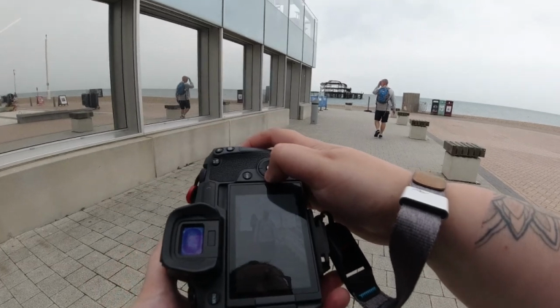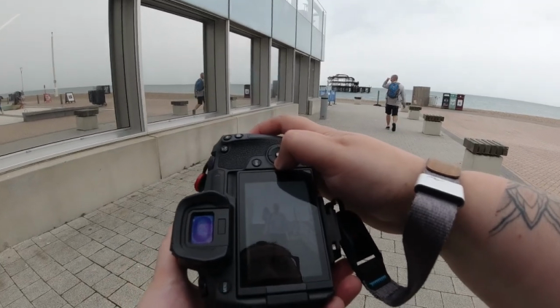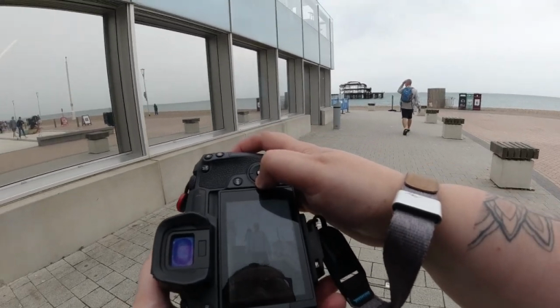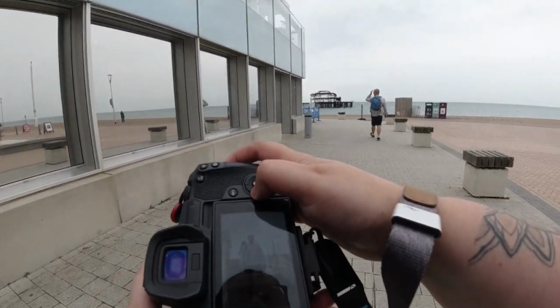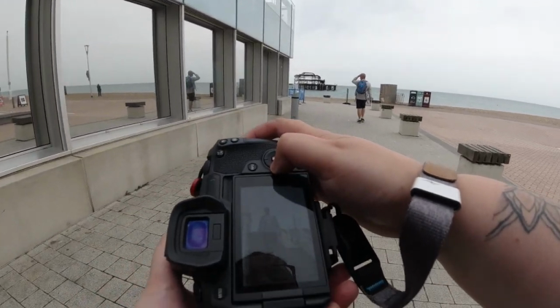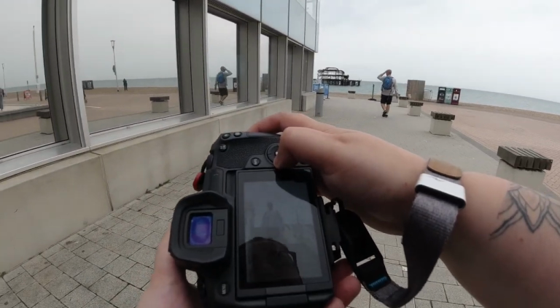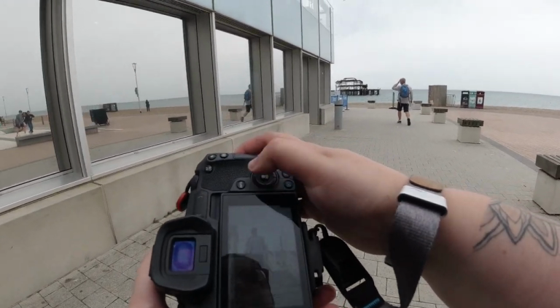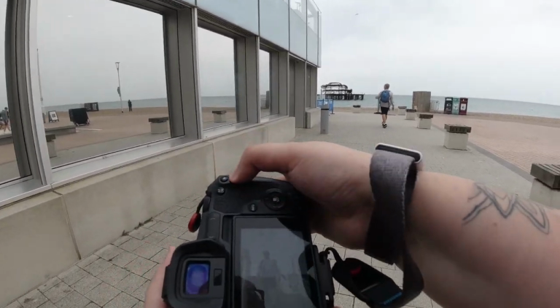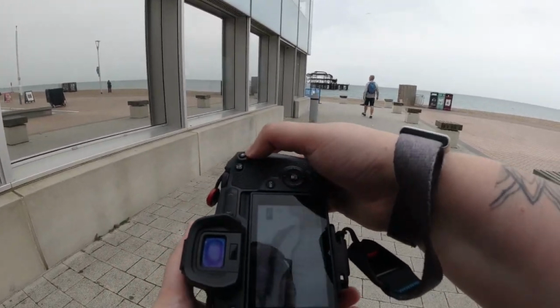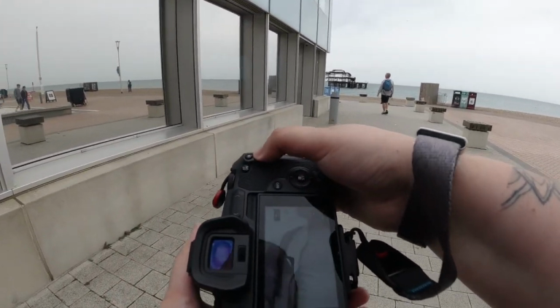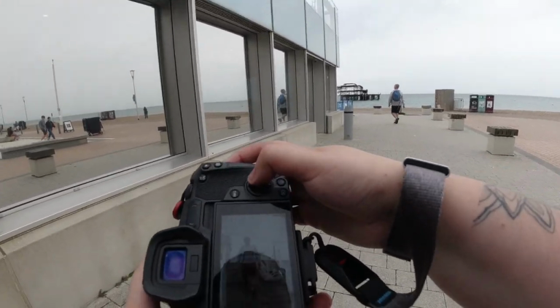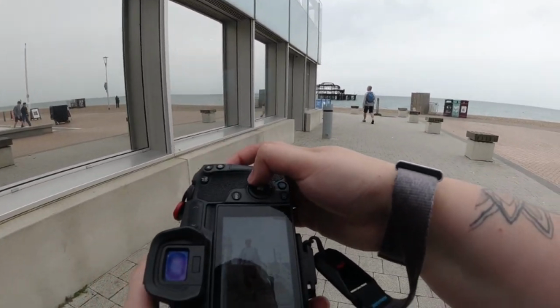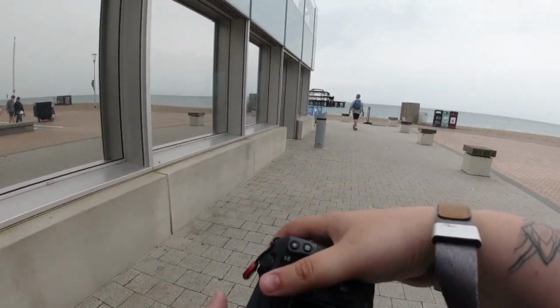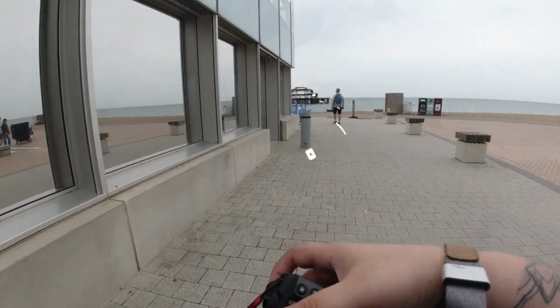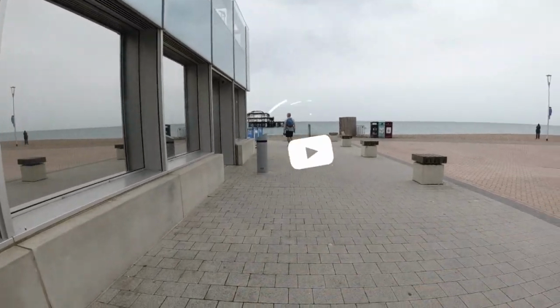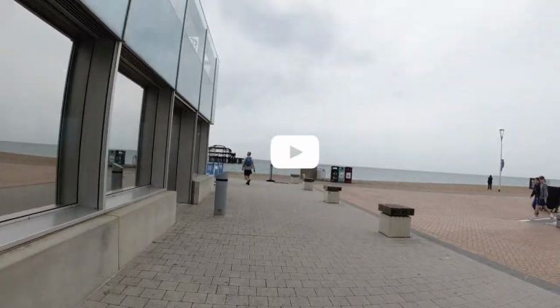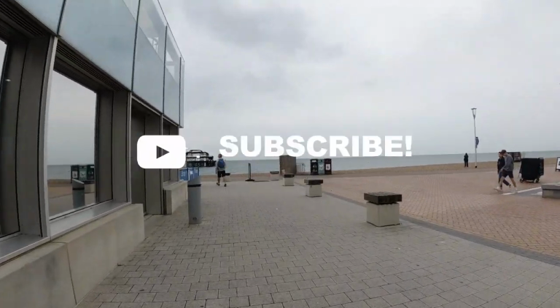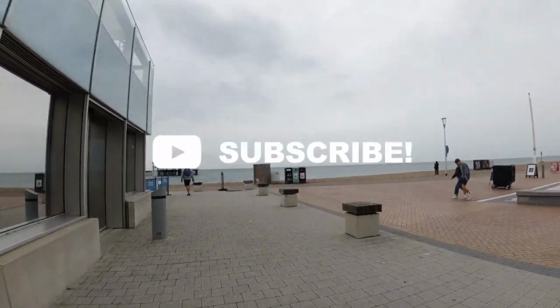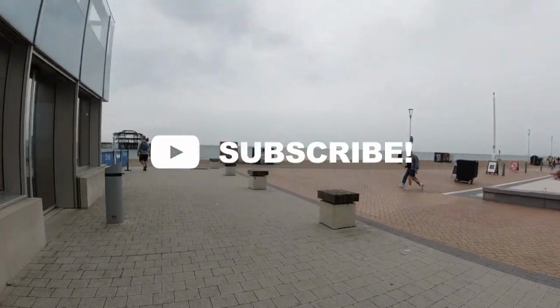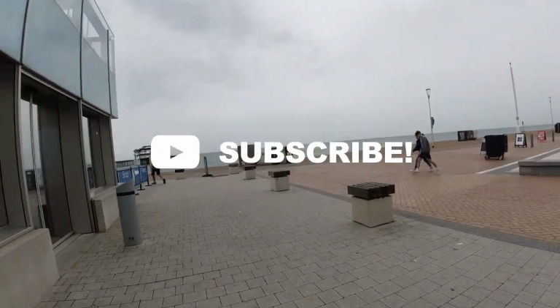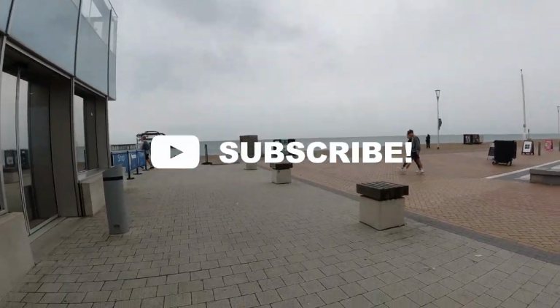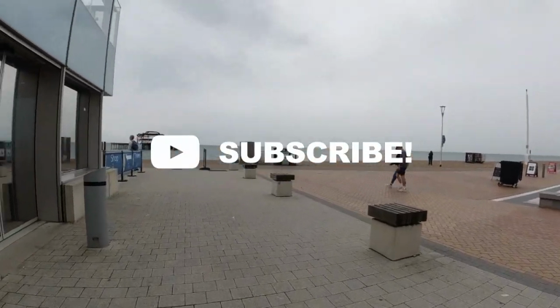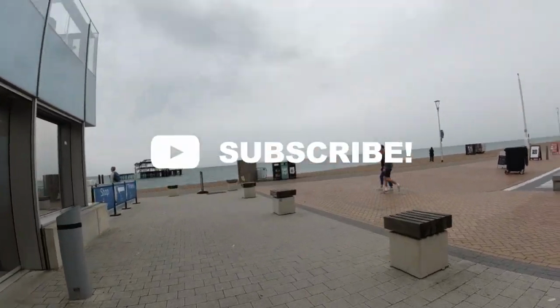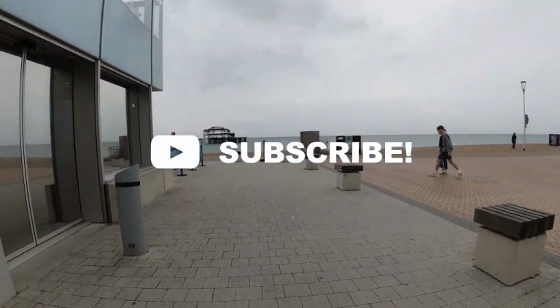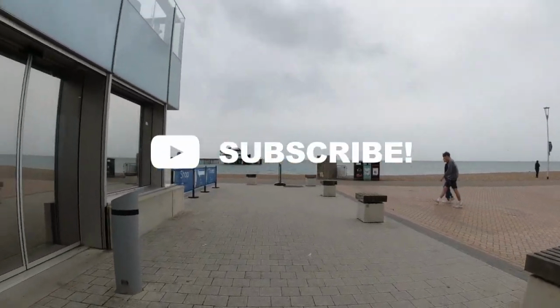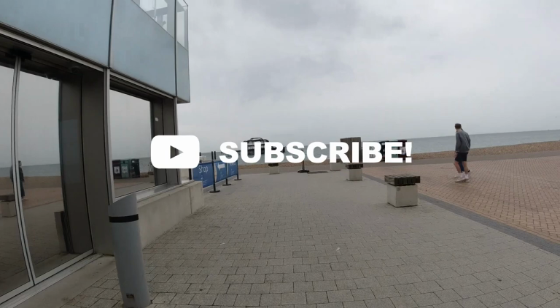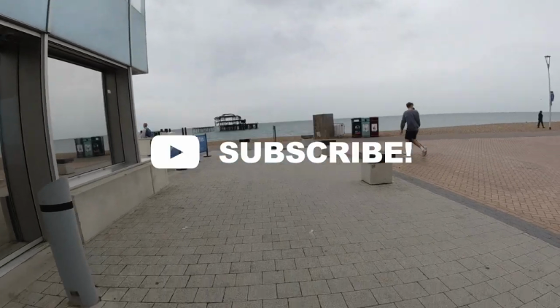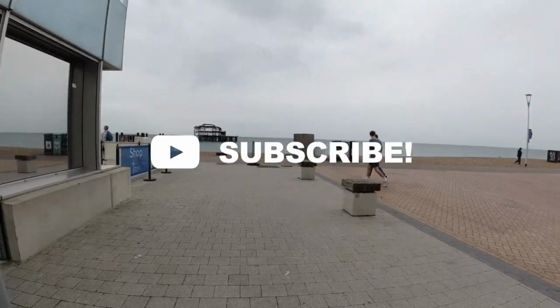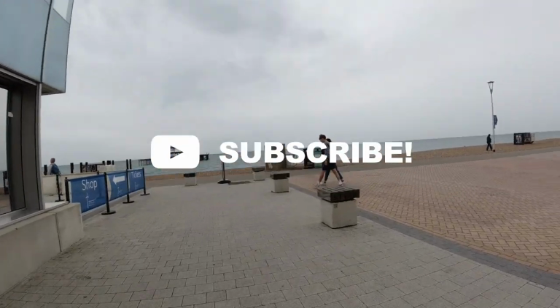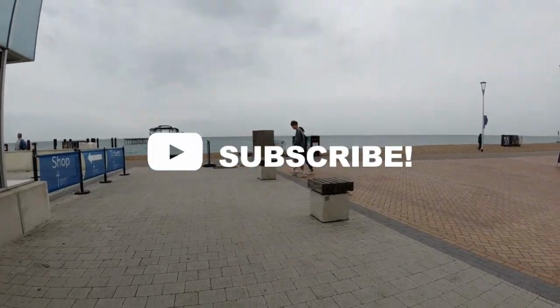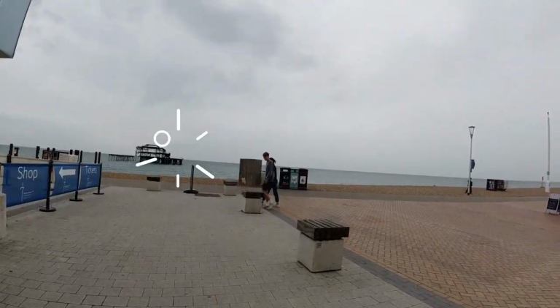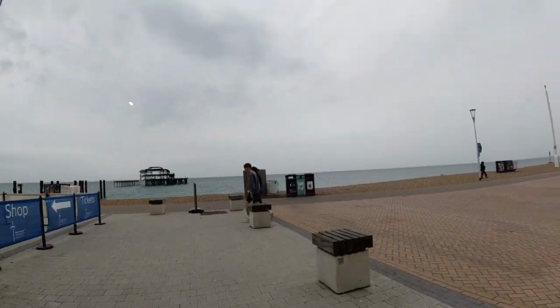That's all for today's POV — short and sweet, short and shaky. Thank you for watching and I will see you soon with another one. Make sure to go down and subscribe if you haven't already, and I will see you very soon with another video. Bye.